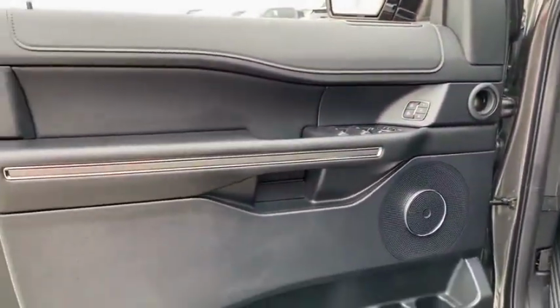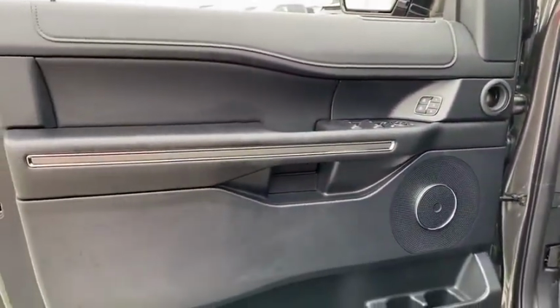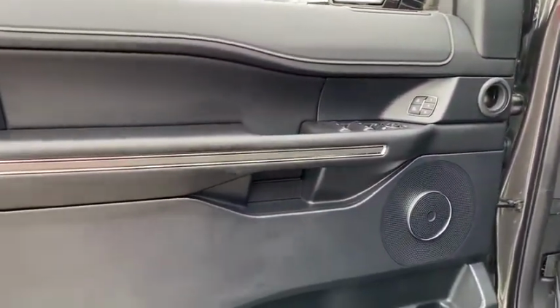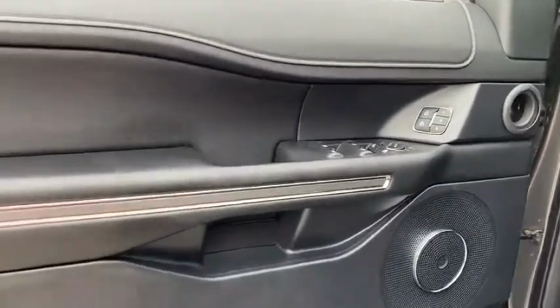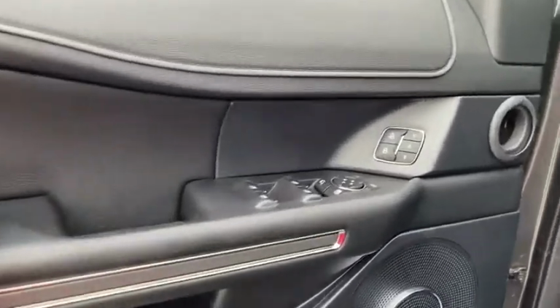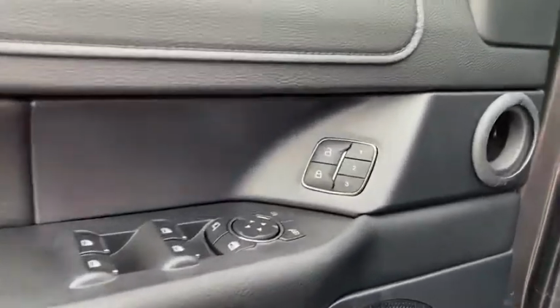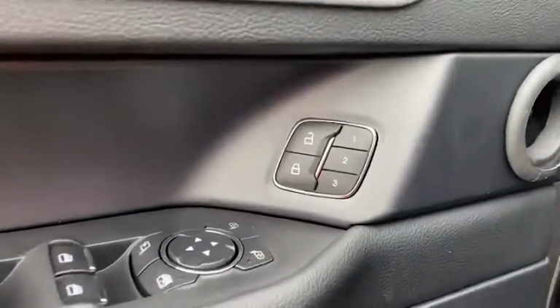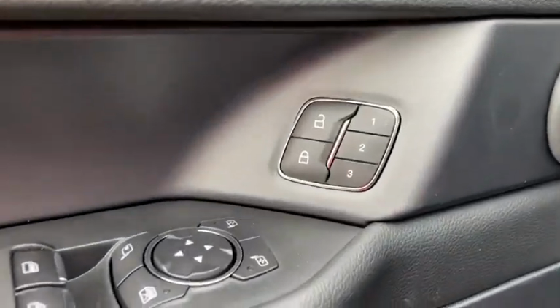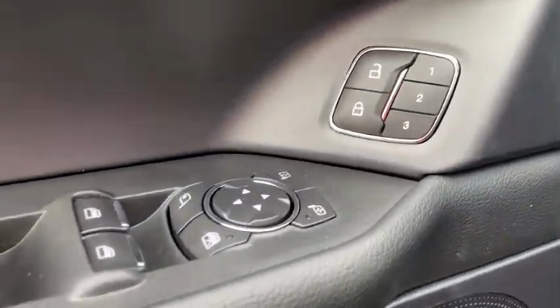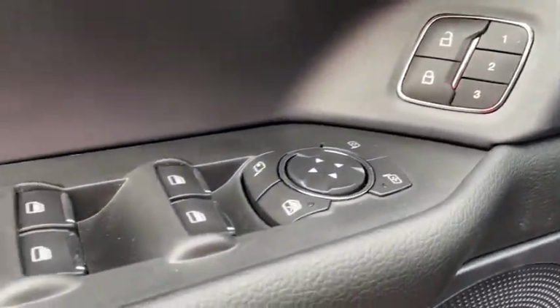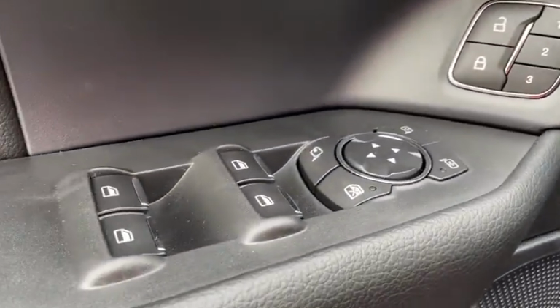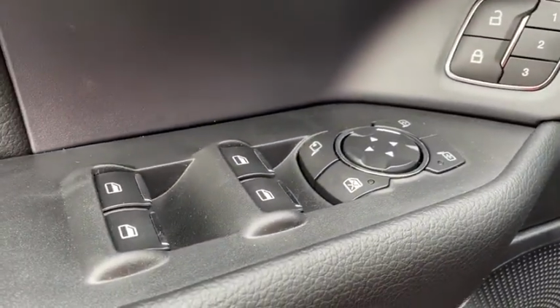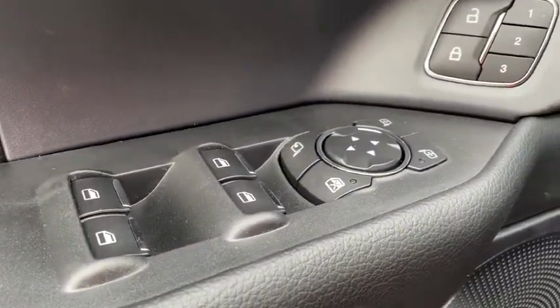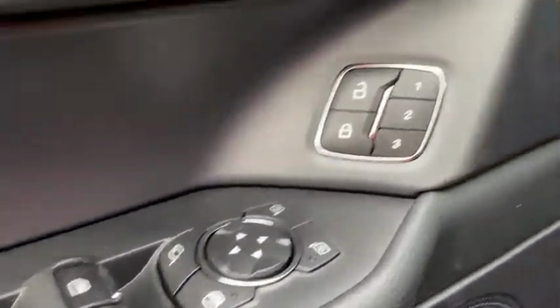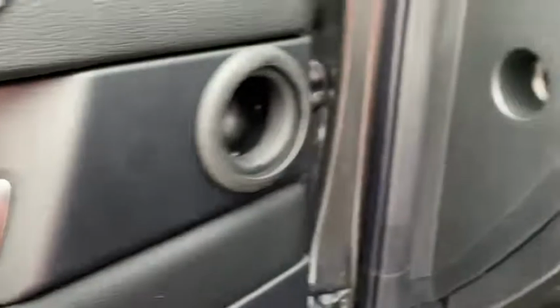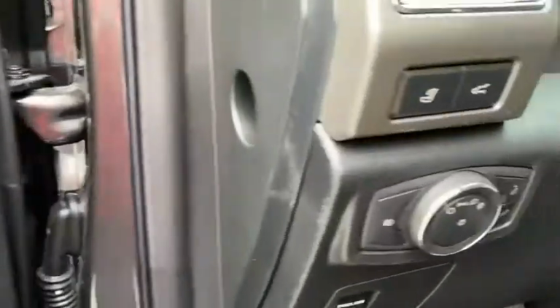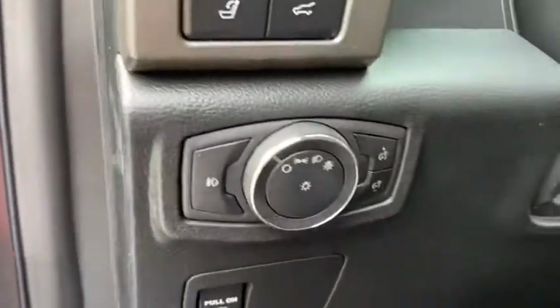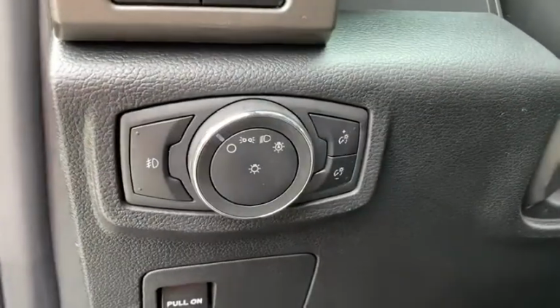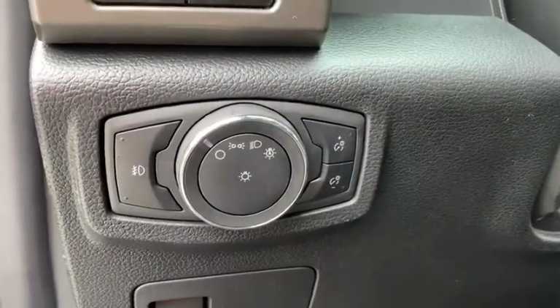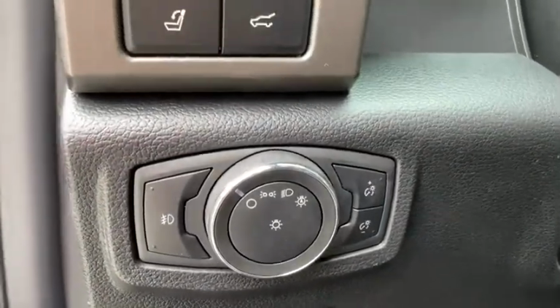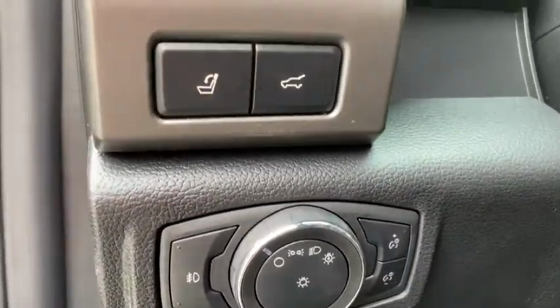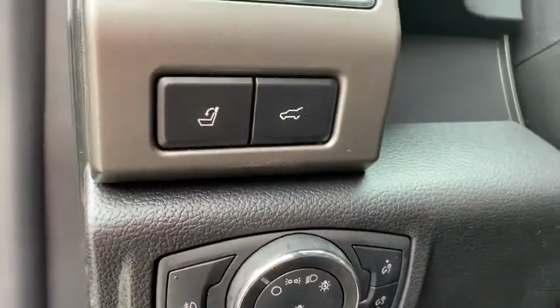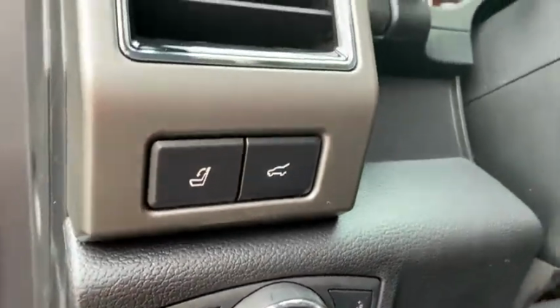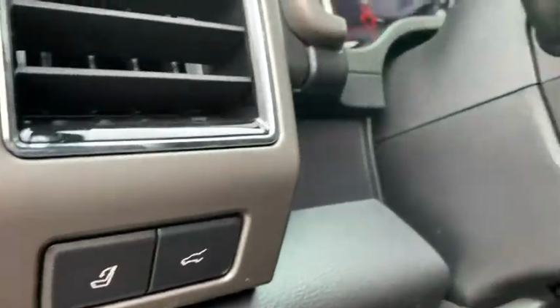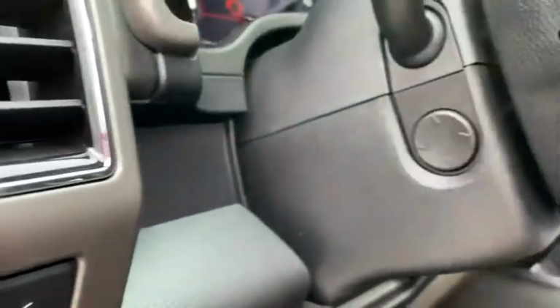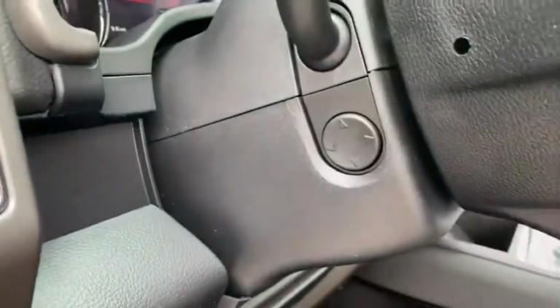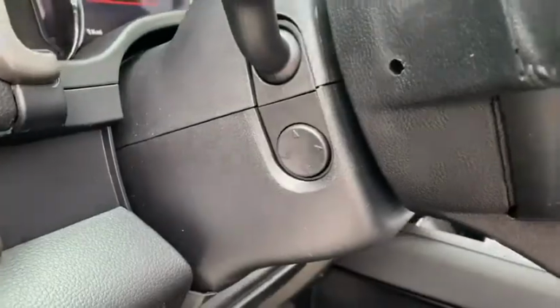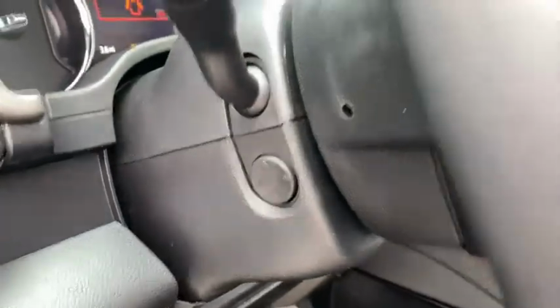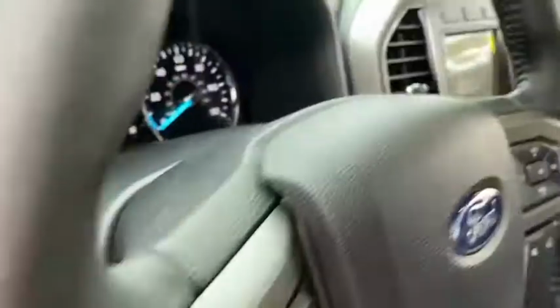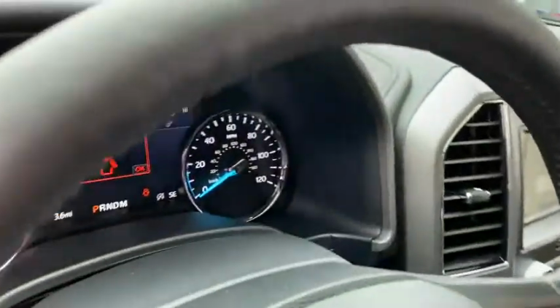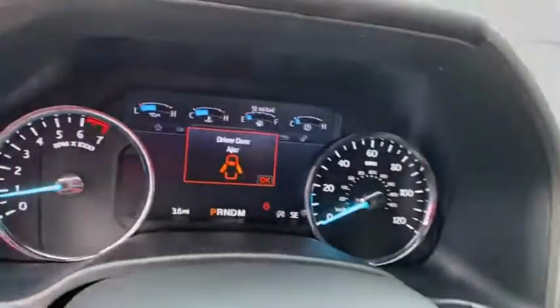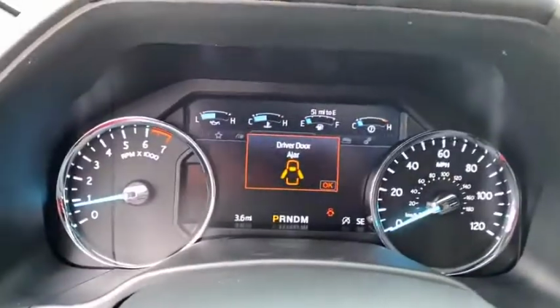Power steering. Driver lumbar. Adjustable steering wheel. ABS four-wheel. Front floor mat. Cruise control. Four-wheel disc brakes. Auto off headlights. Universal garage door opener. AM FM stereo radio. Rear defrost.